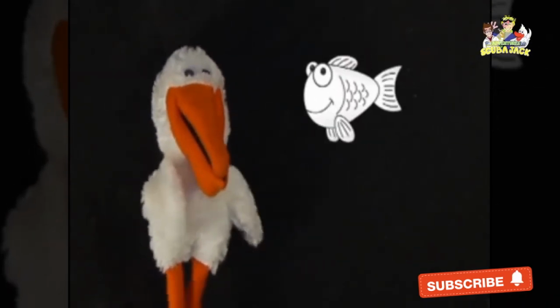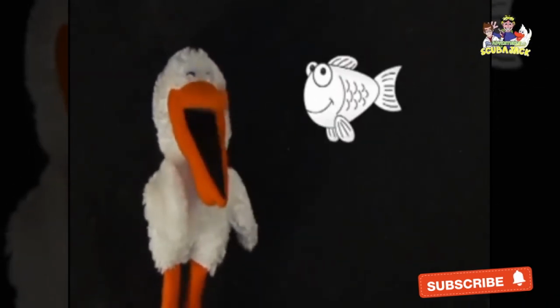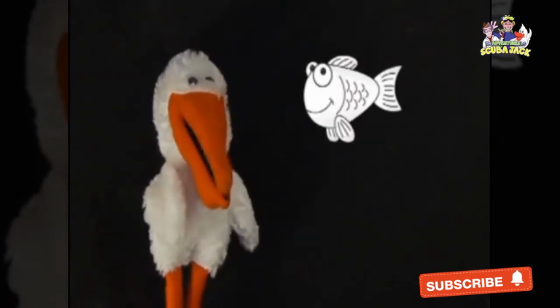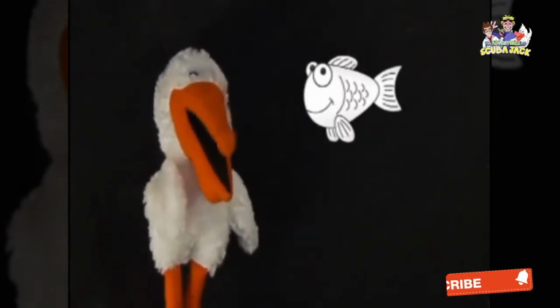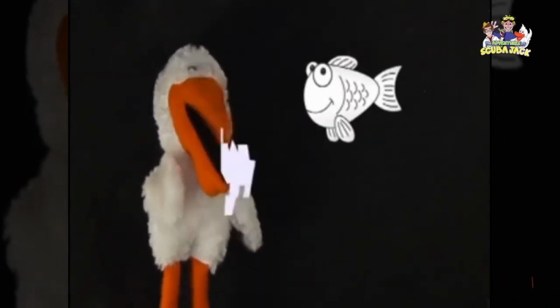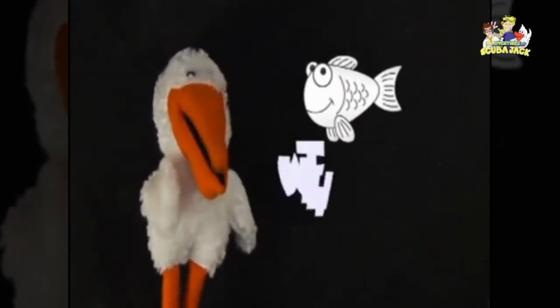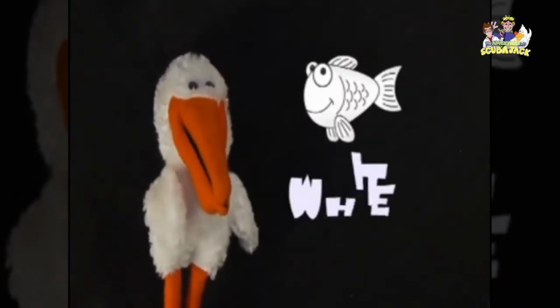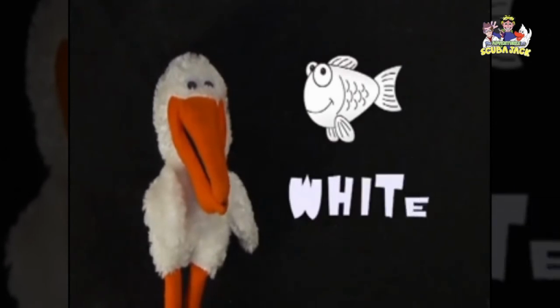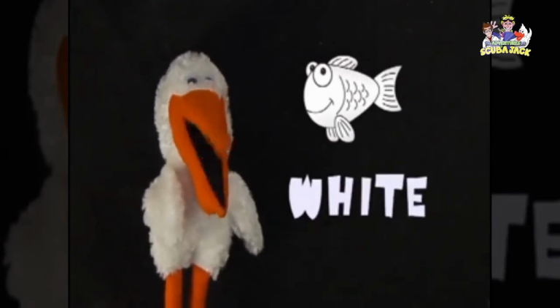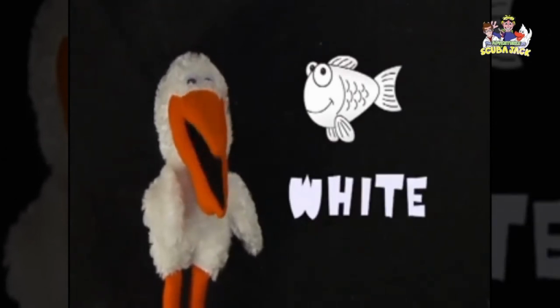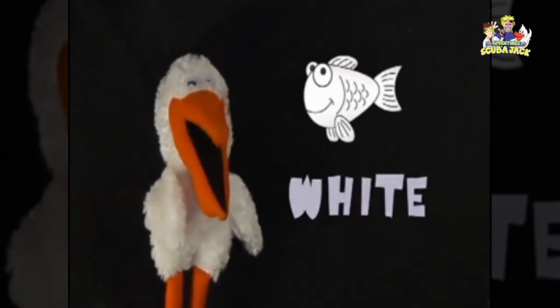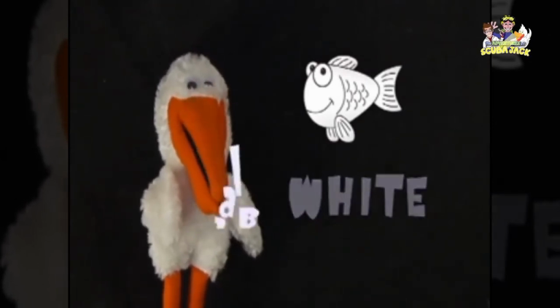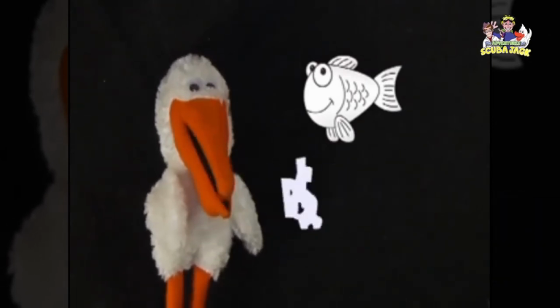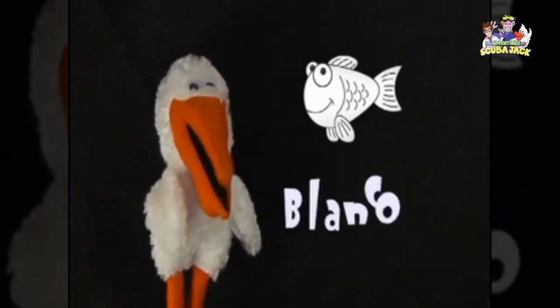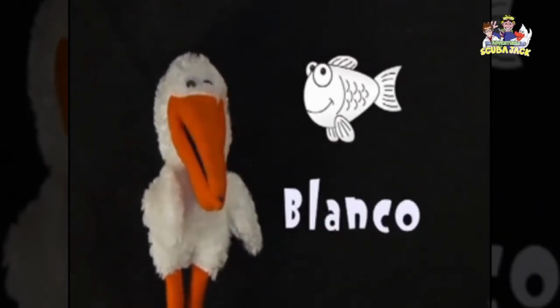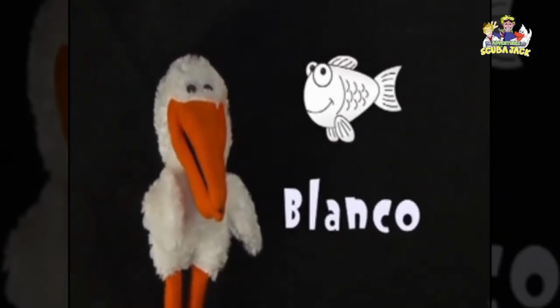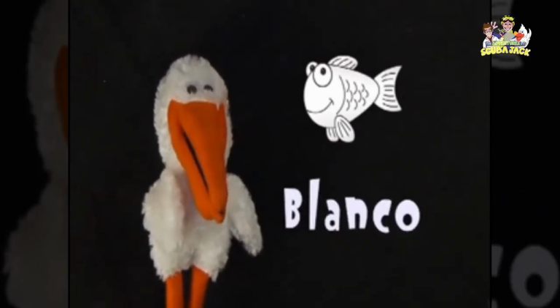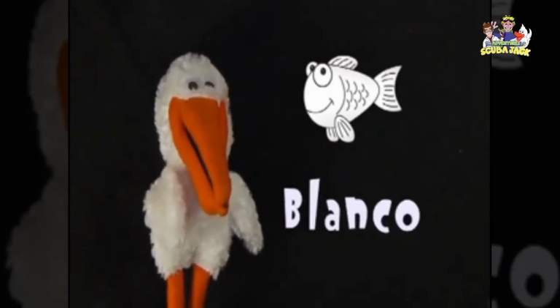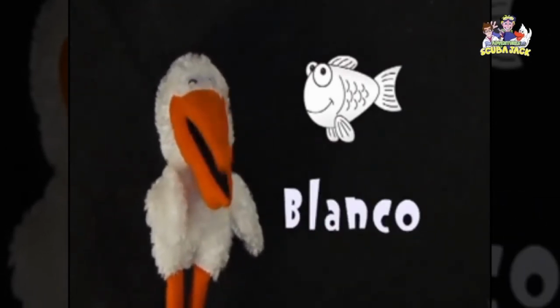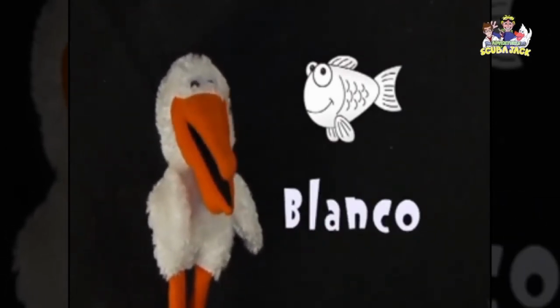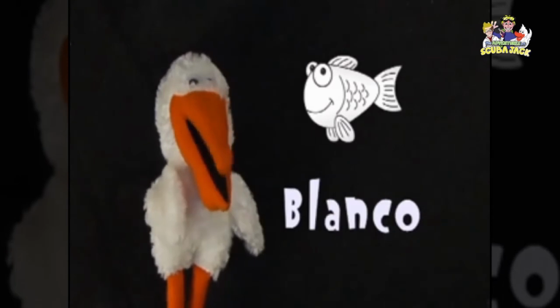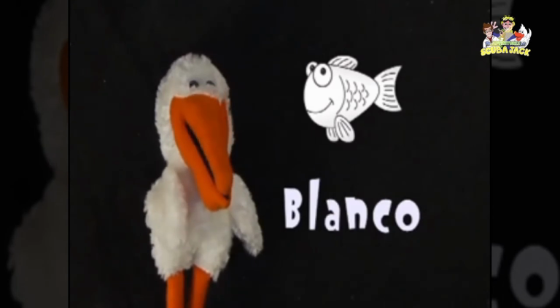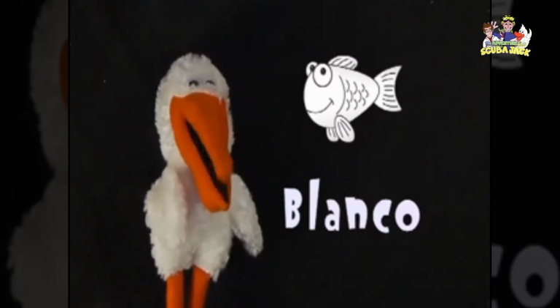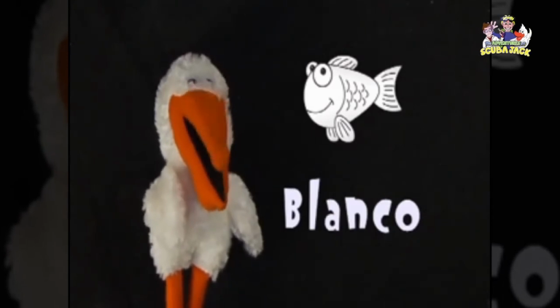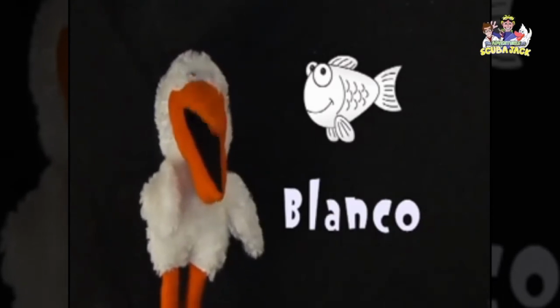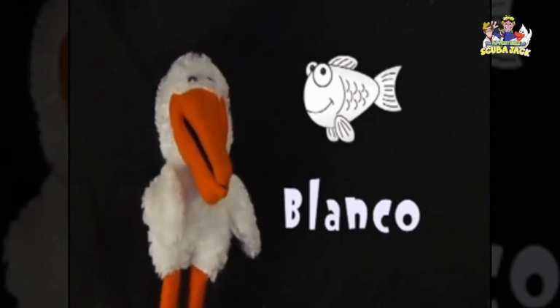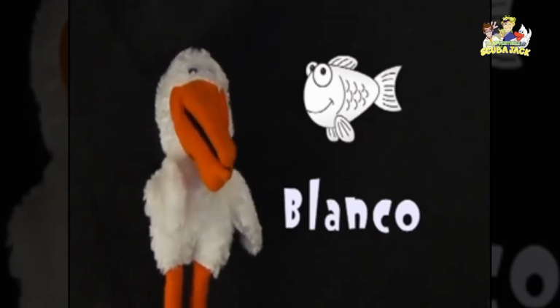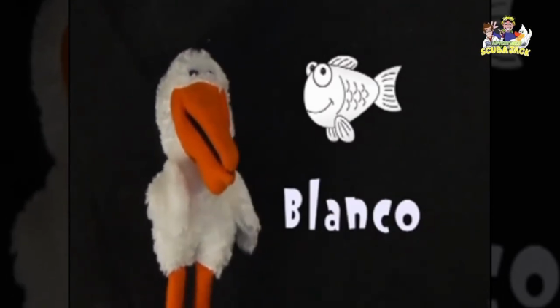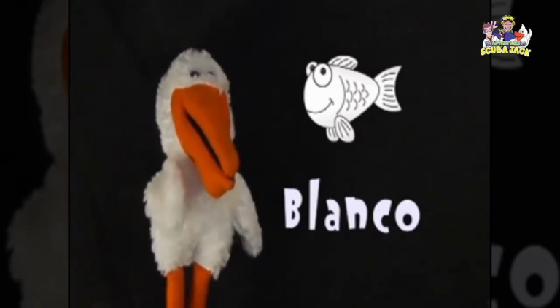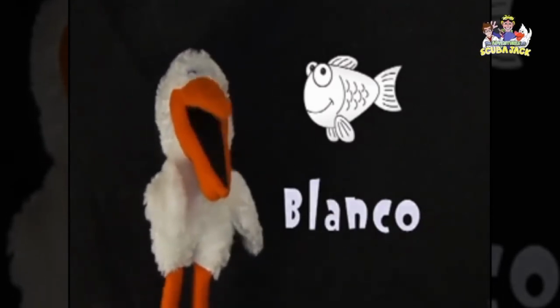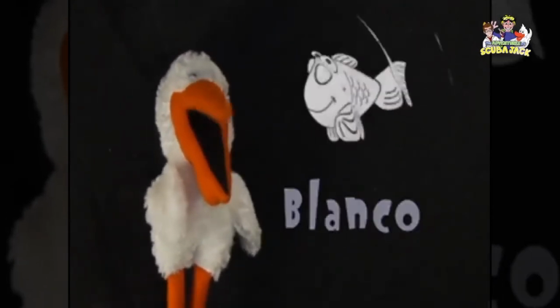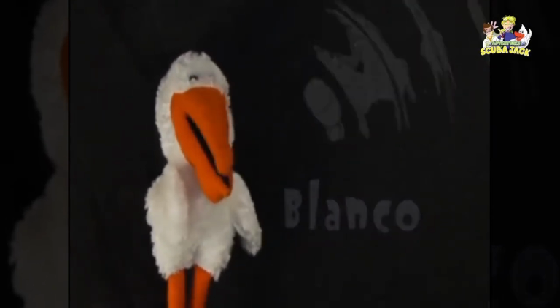This fish here — this one is white. In Spanish, white is blanco. Can you say blanco? Blanco. Blanco. Very good.